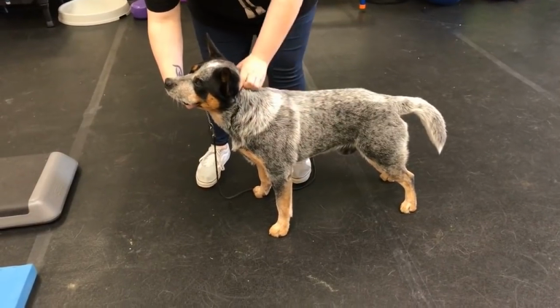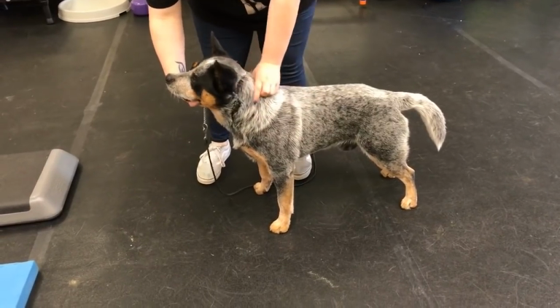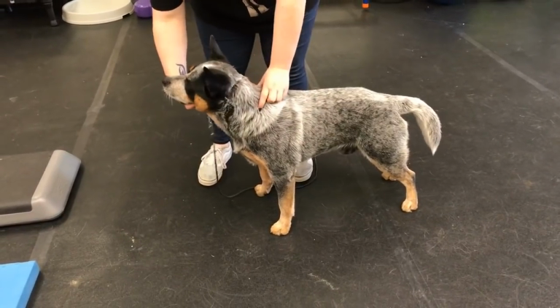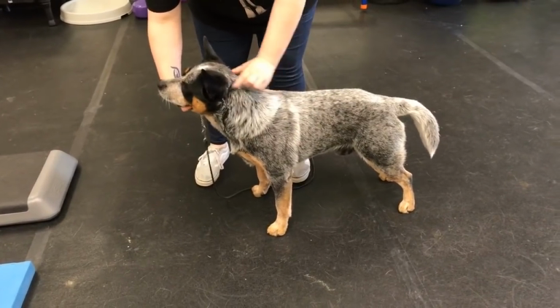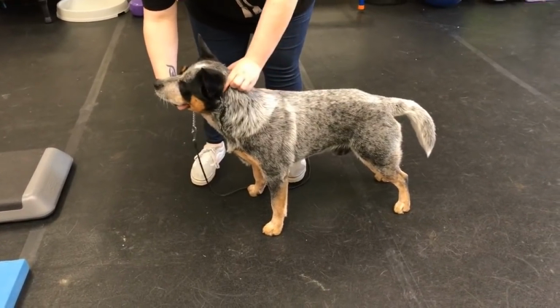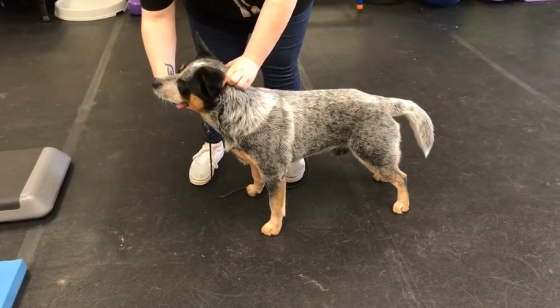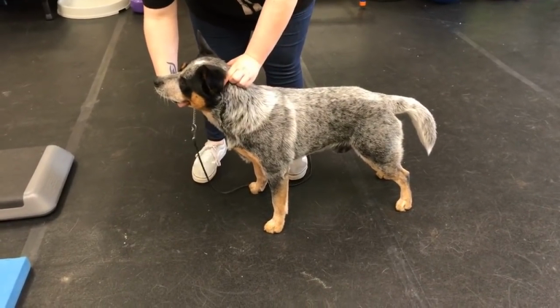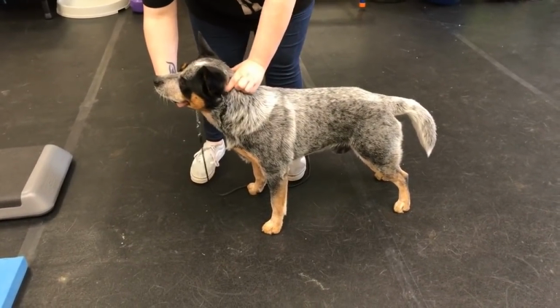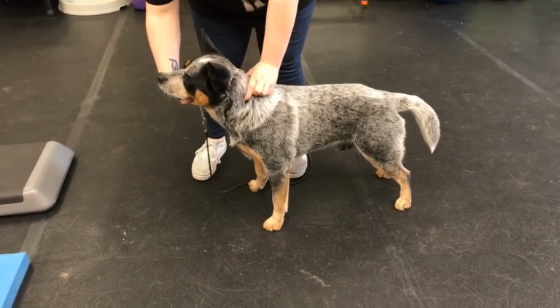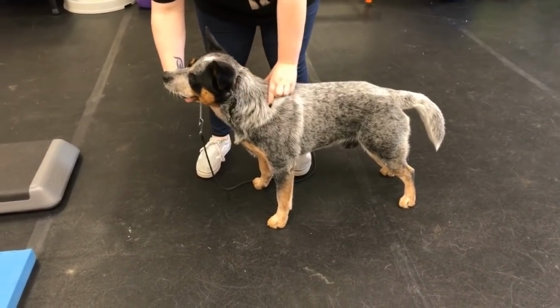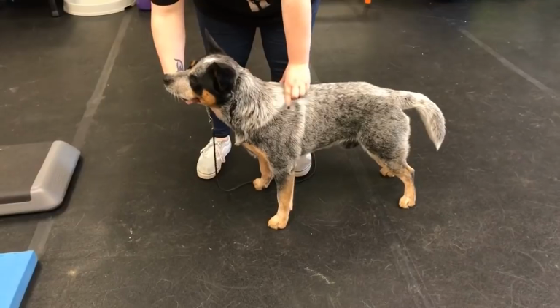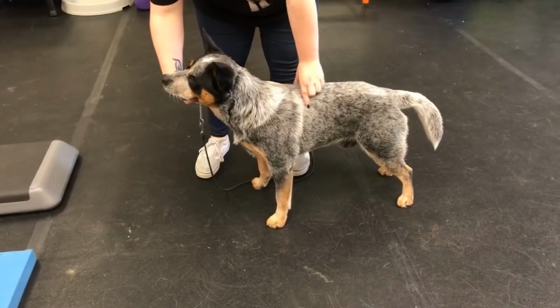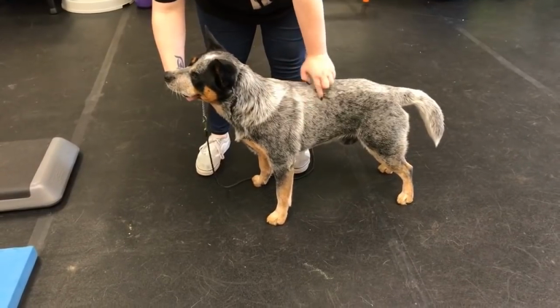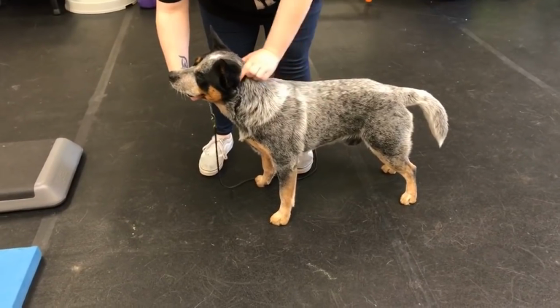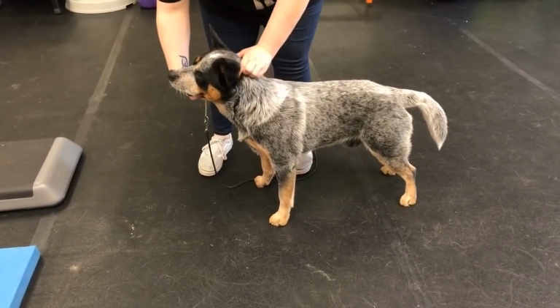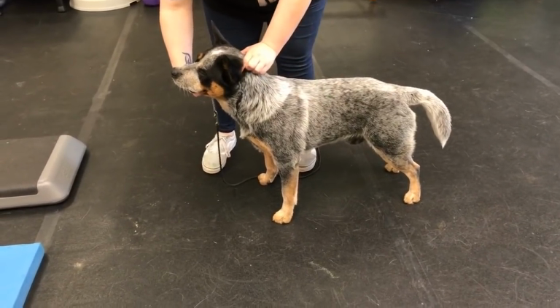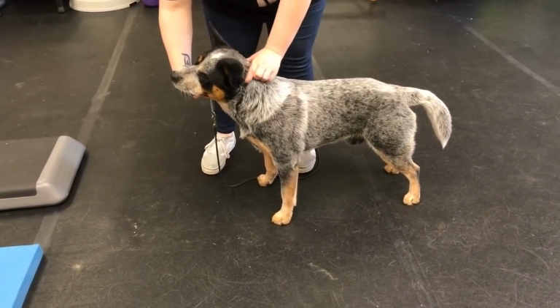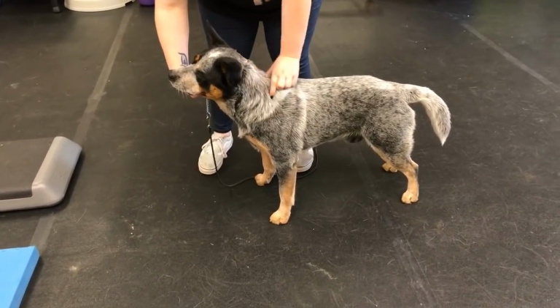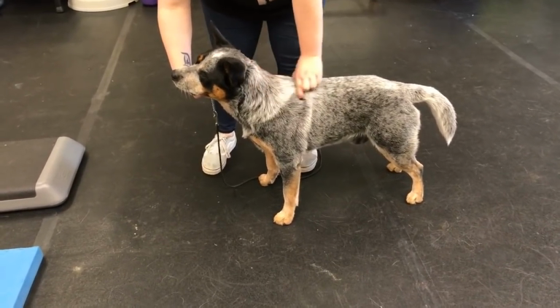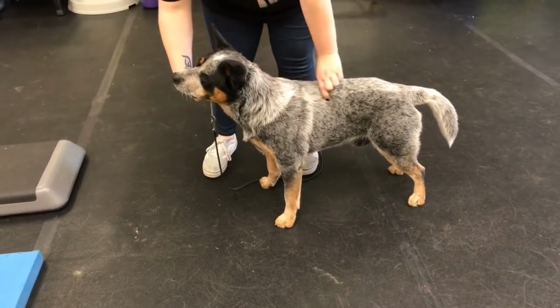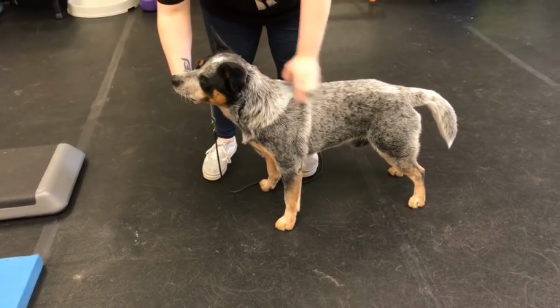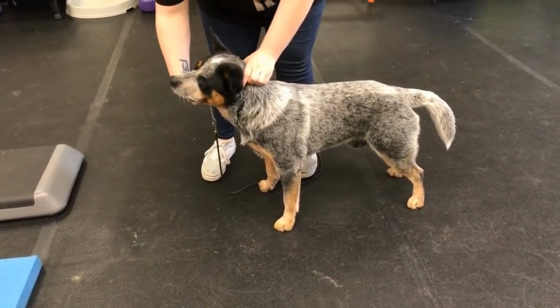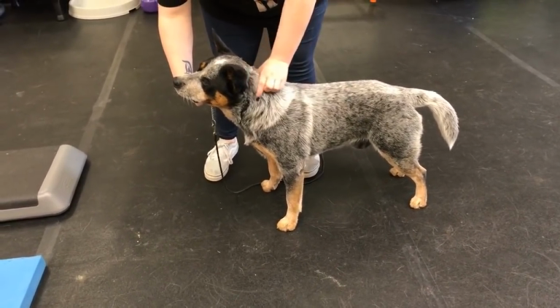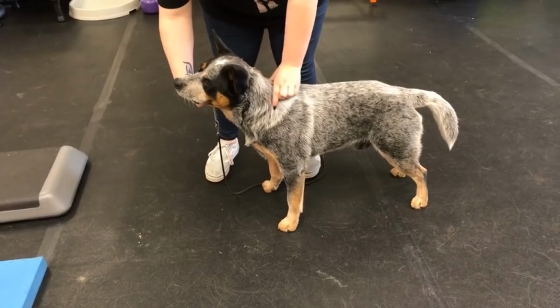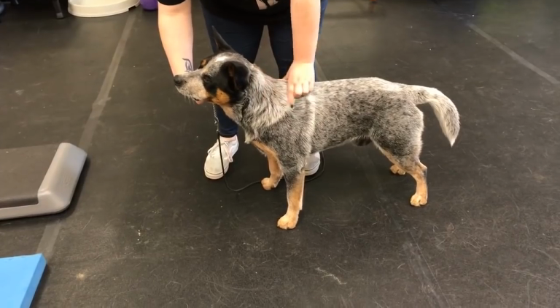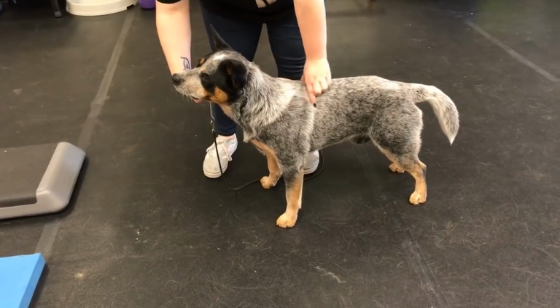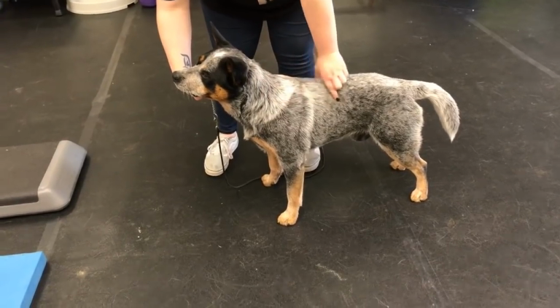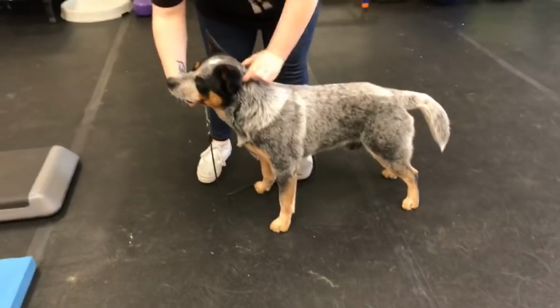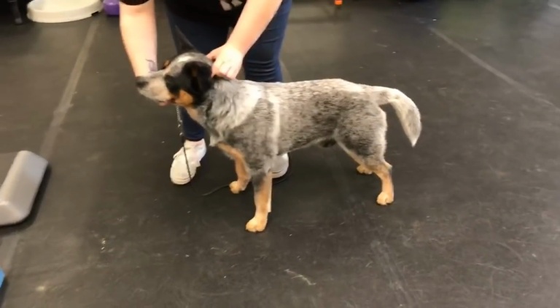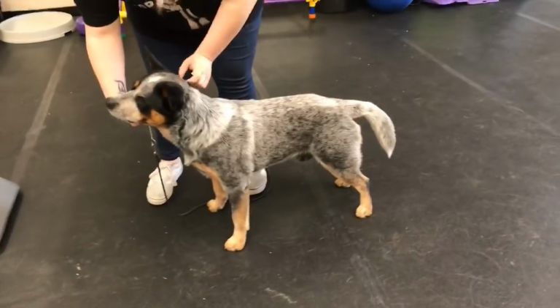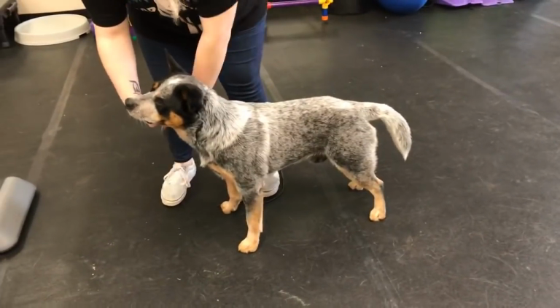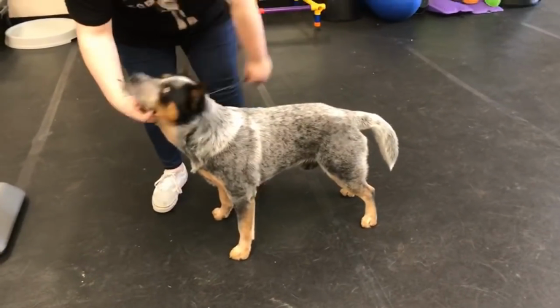If you're out there watching this and you want to get really solid free stacks, this is going to help your communication. Notice how much better Ponder is doing with the head straight this time. Take him over and let's nail this.